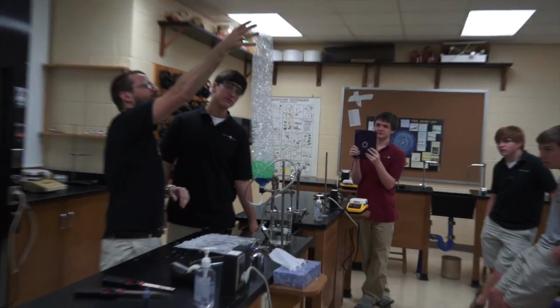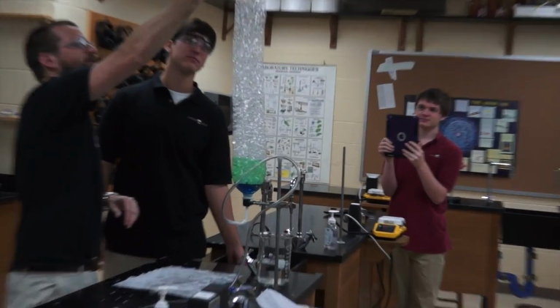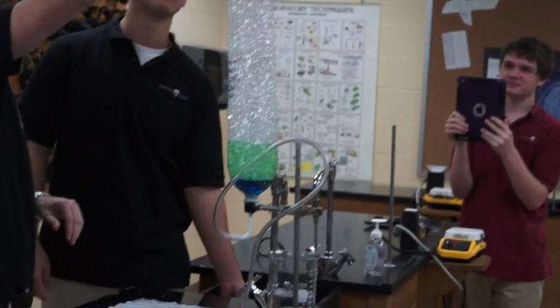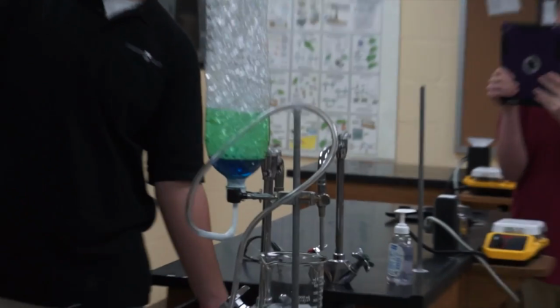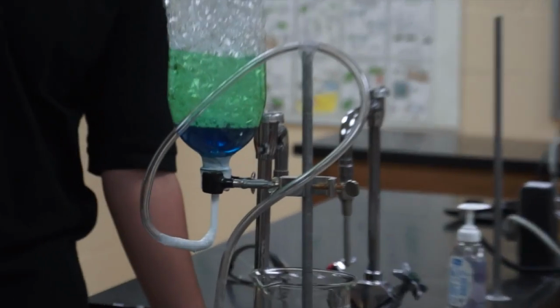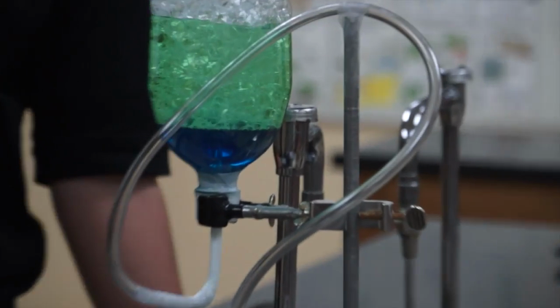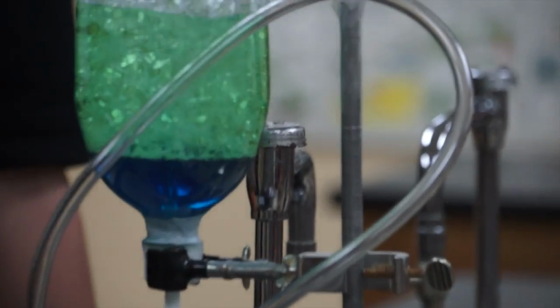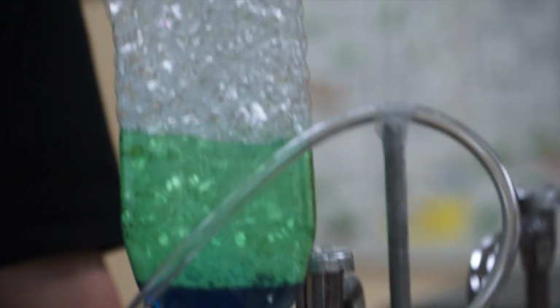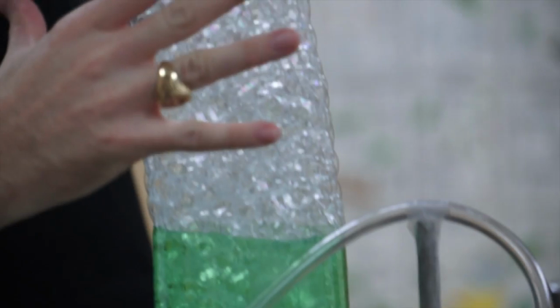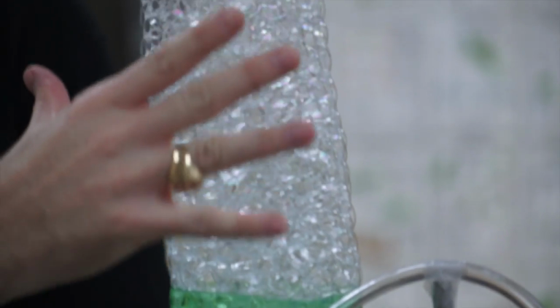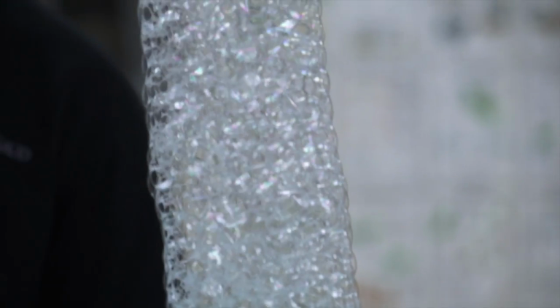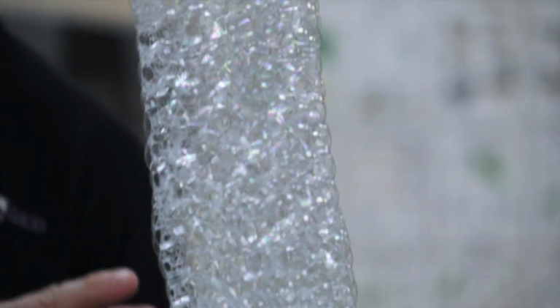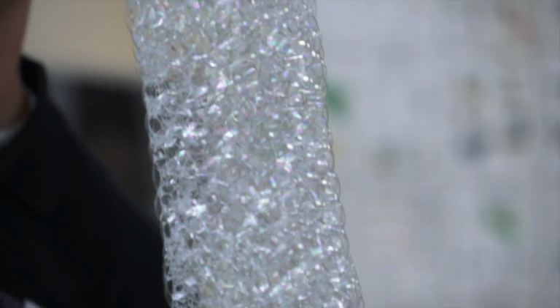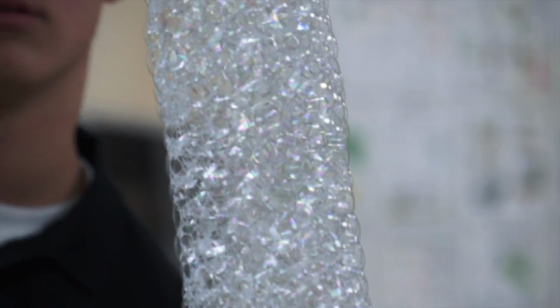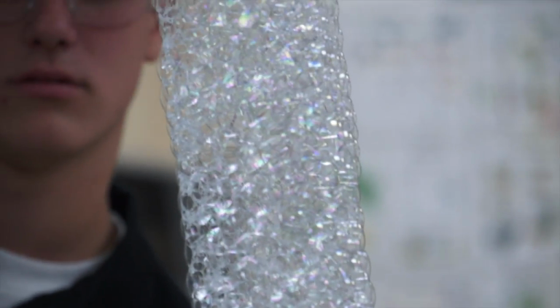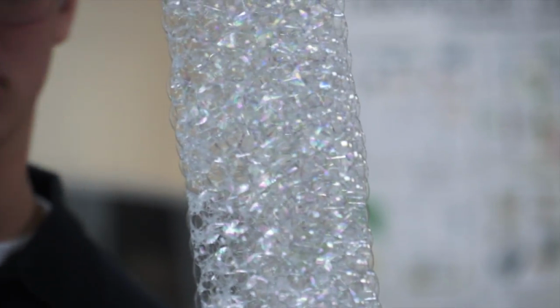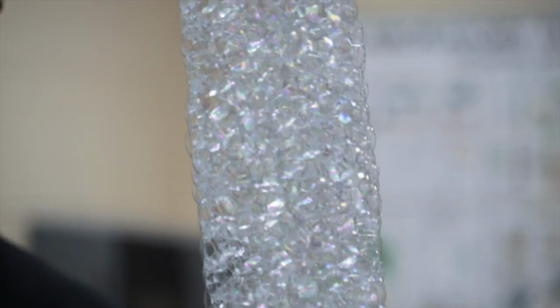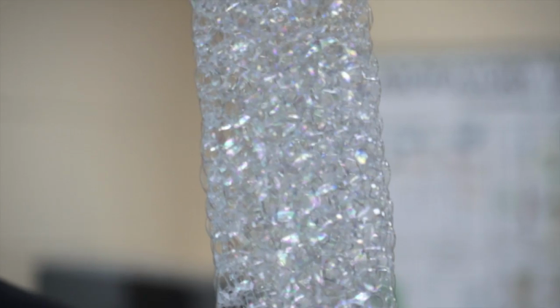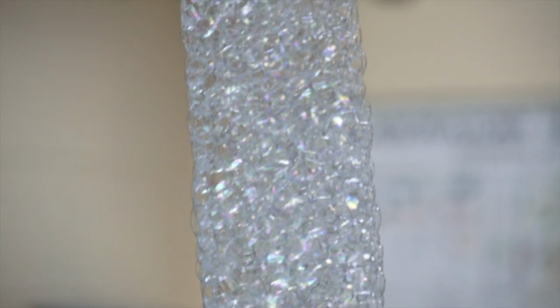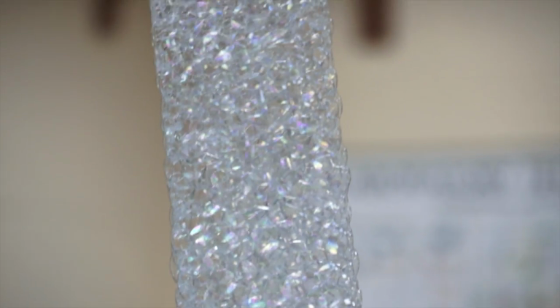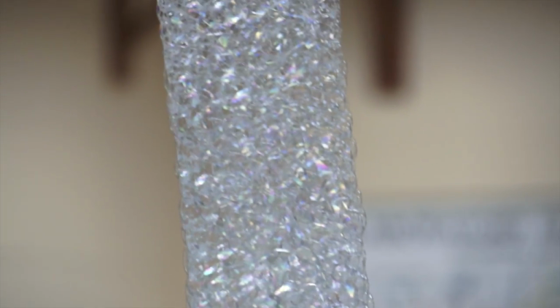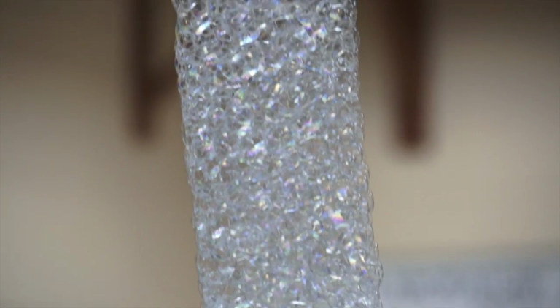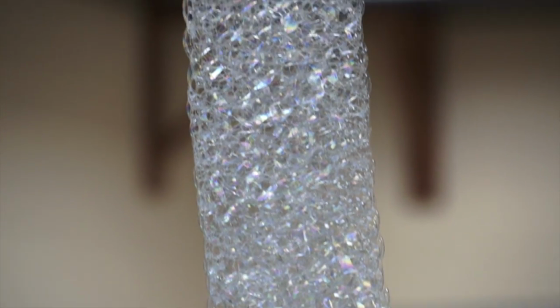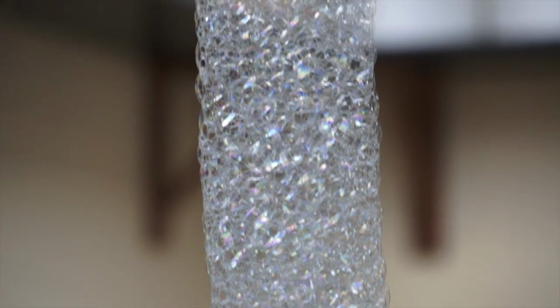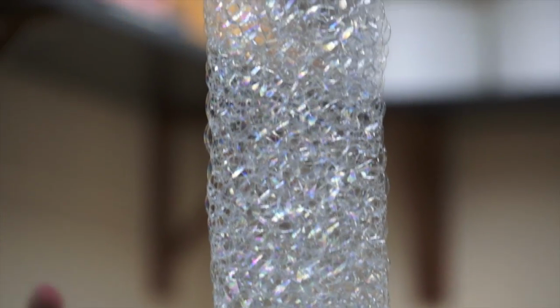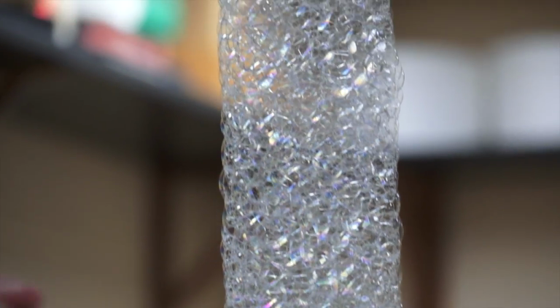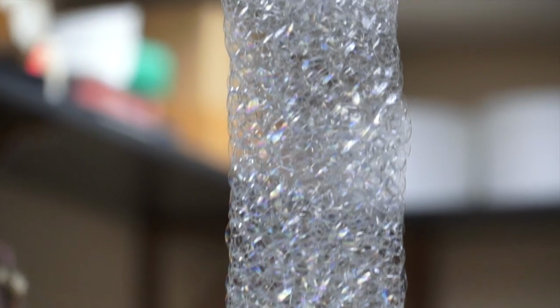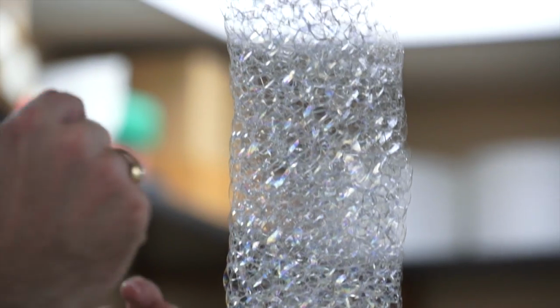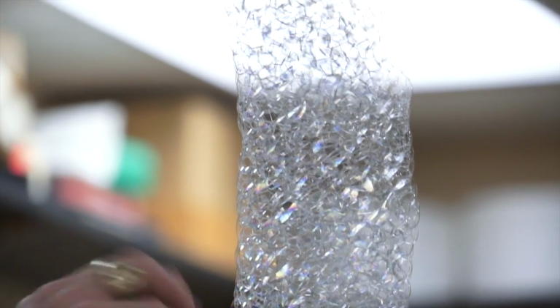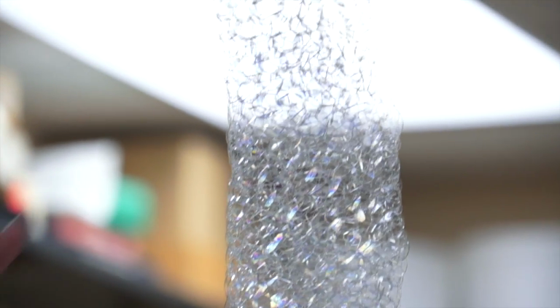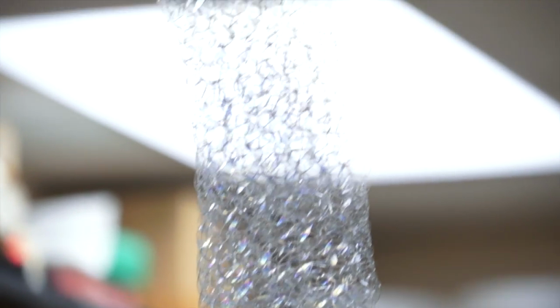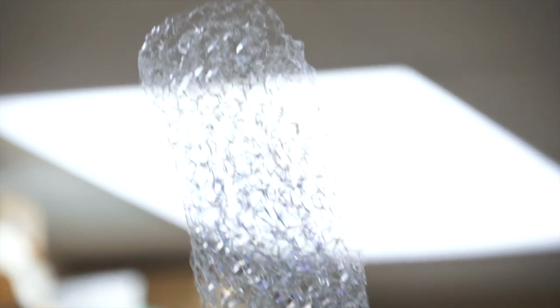The bubbles up here are starting to pop a little bit more, and you can see that they look a little bit different than they do down here. This glycerin adds to this solution, which maintains the bubbles a lot better. But as they rise up, the methane diffuses out, regular air diffuses in, so the consistency changes.